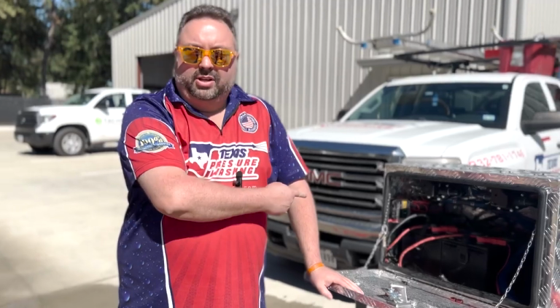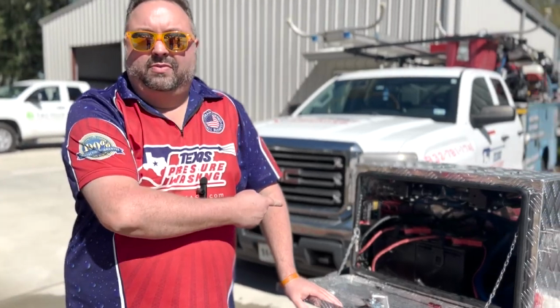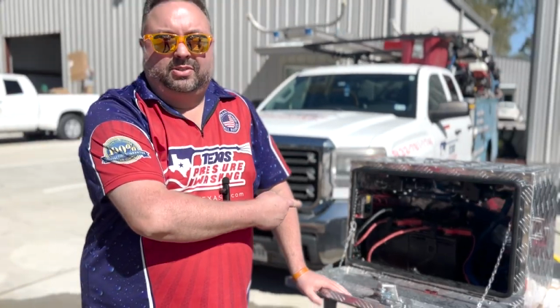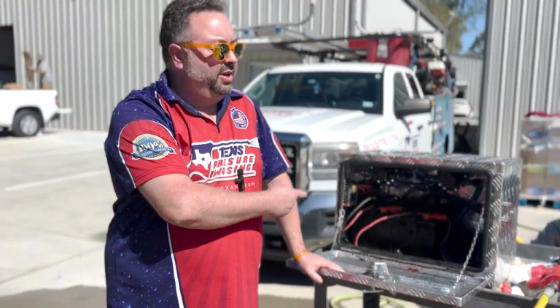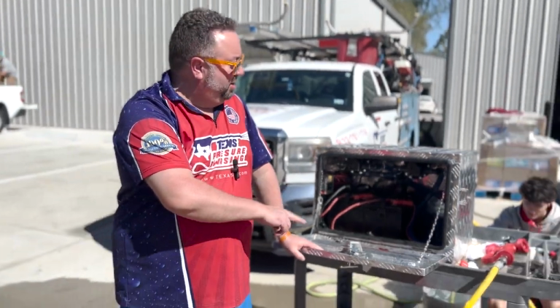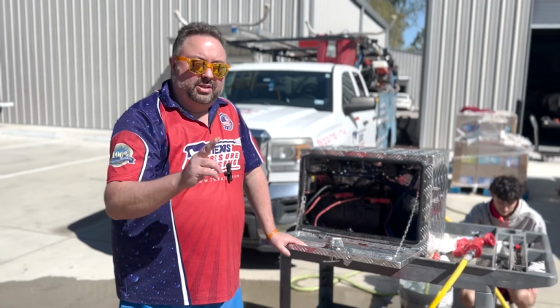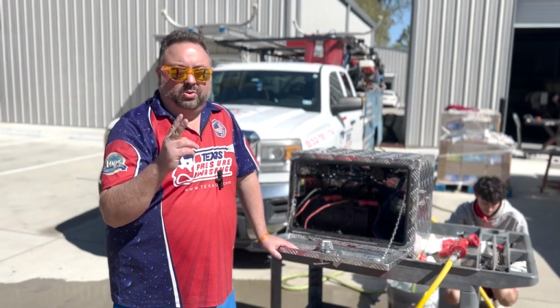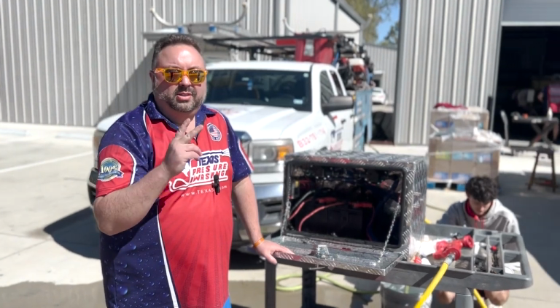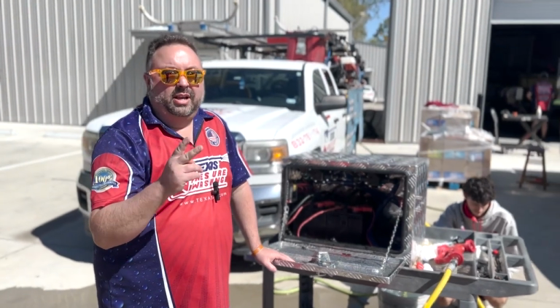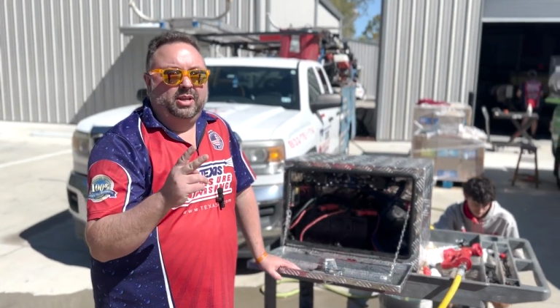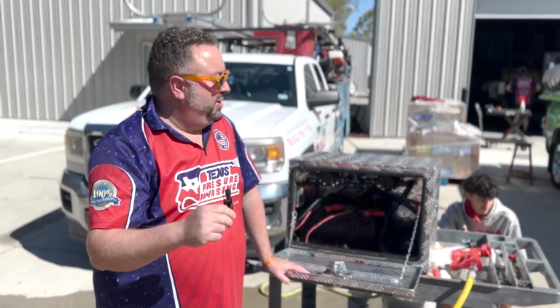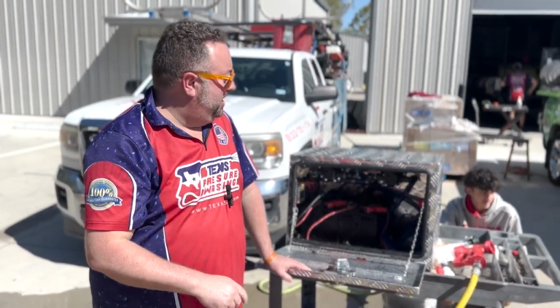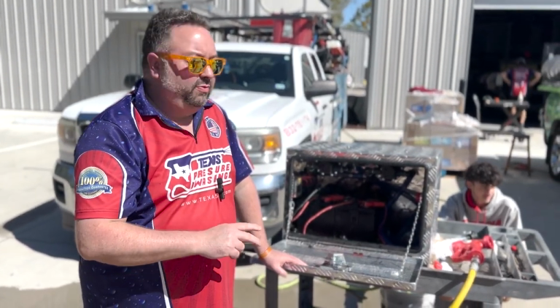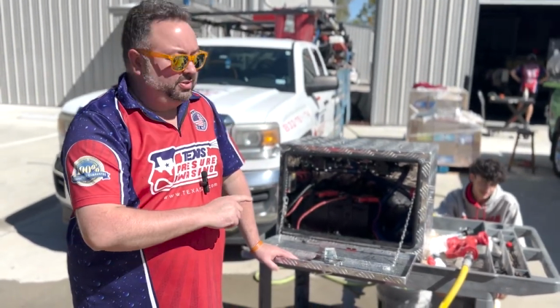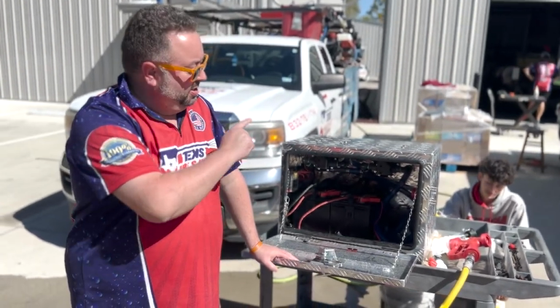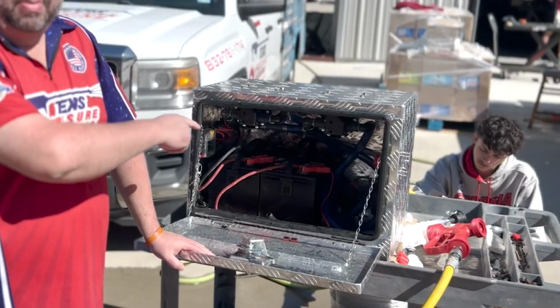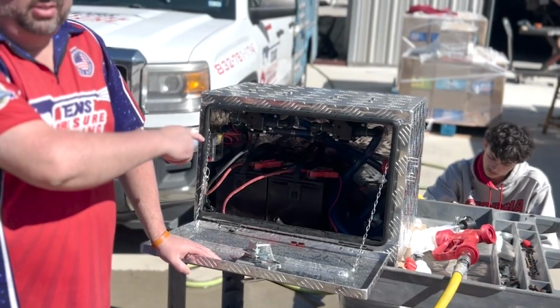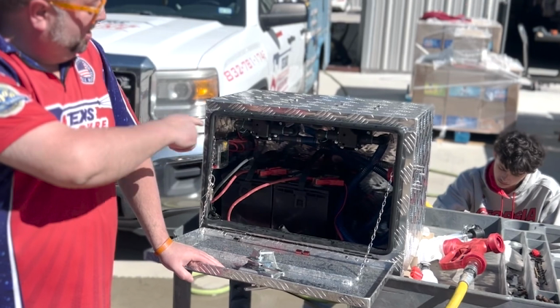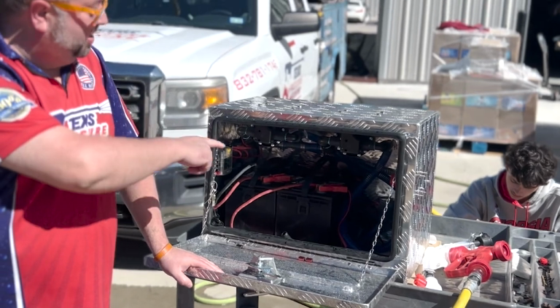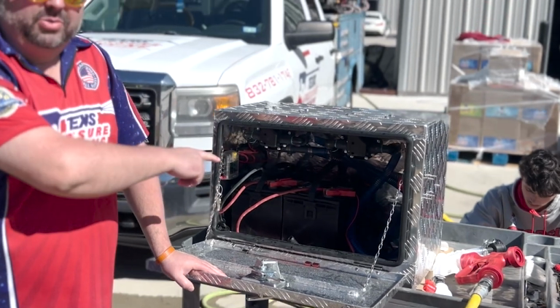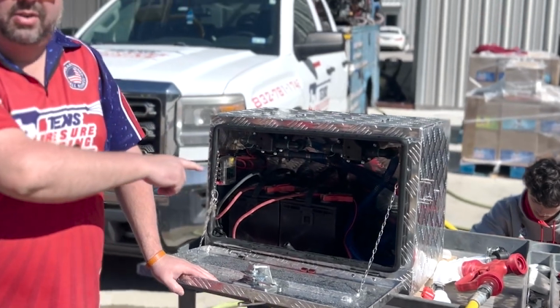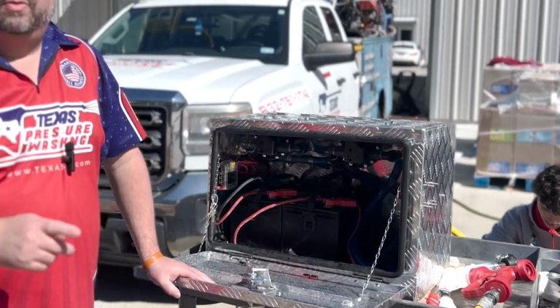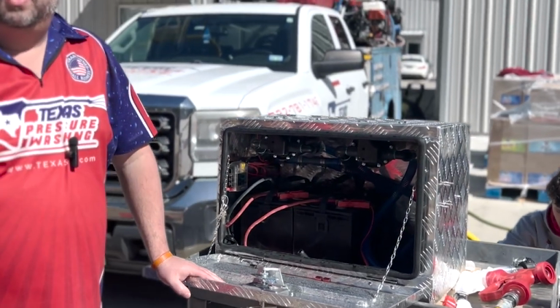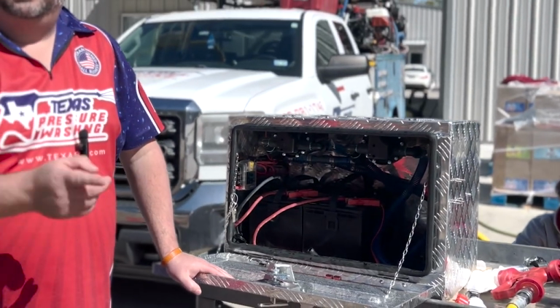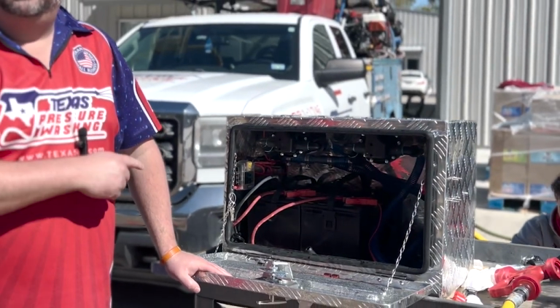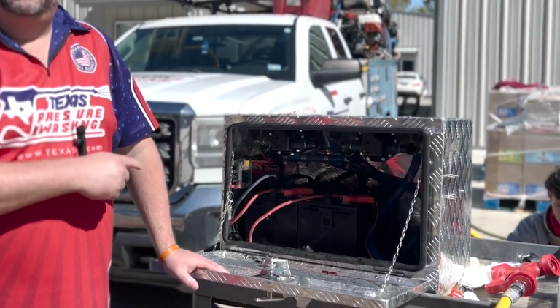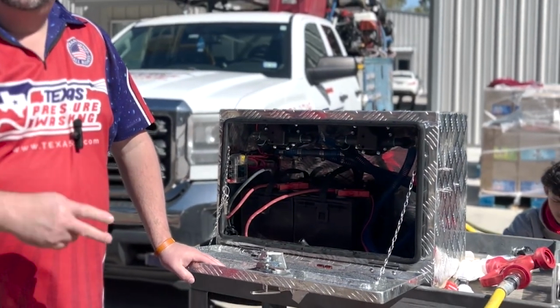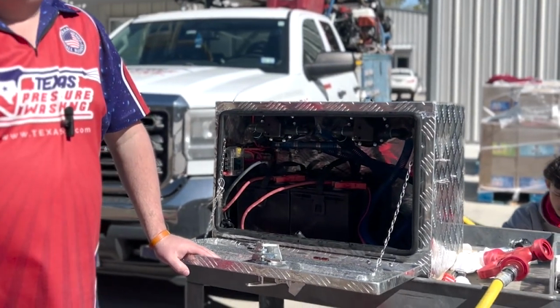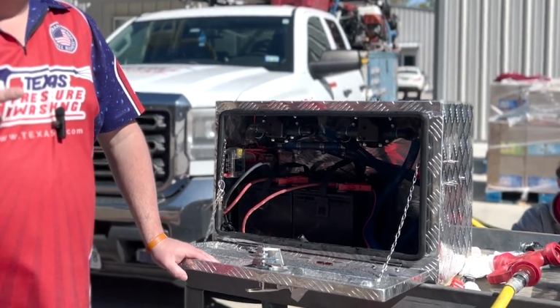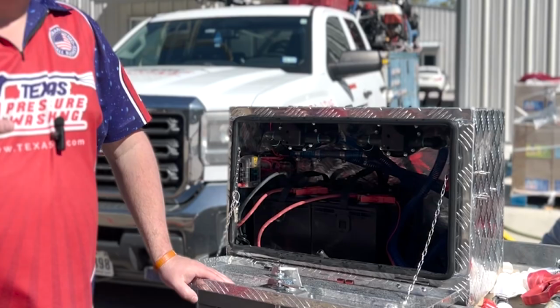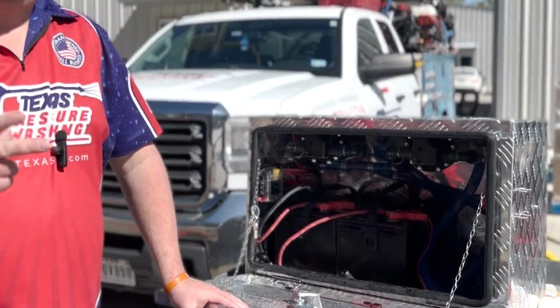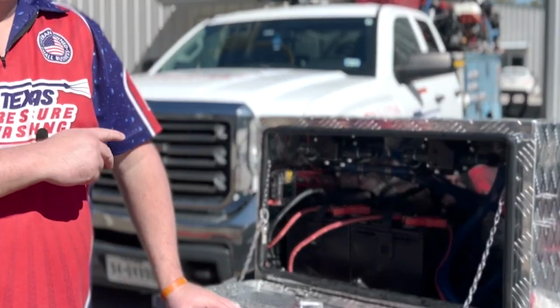Here we have the Texas Tornado. This is a dual 7-gallon-per-minute, 100 psi, 12-volt system. There's a battery selector in there. It's designed to run with two batteries. We have a fuse box in there with 30-amp fuses and two 30-amp switches.